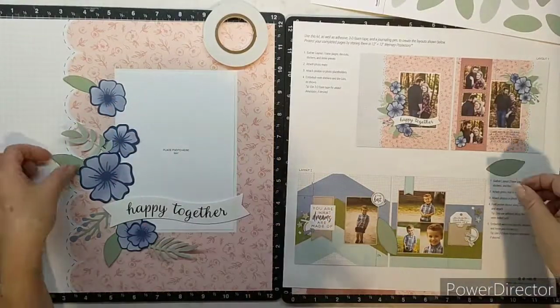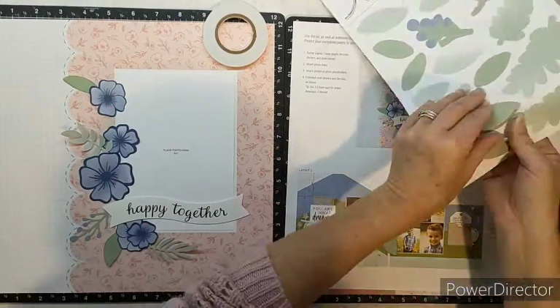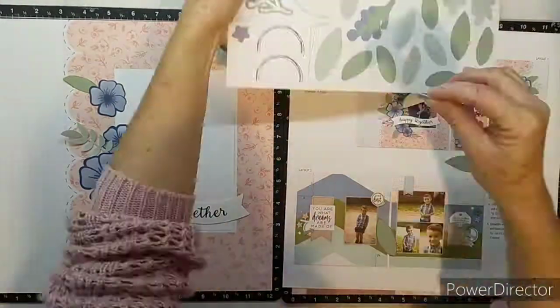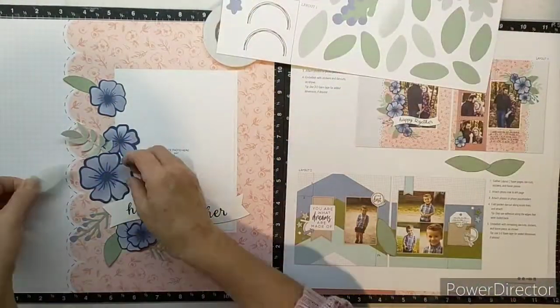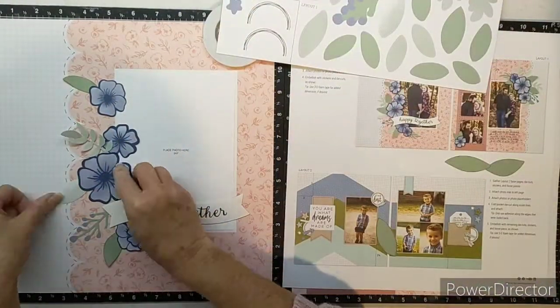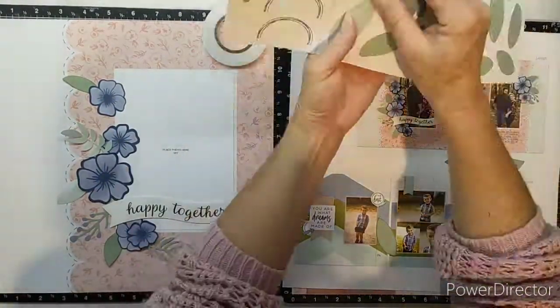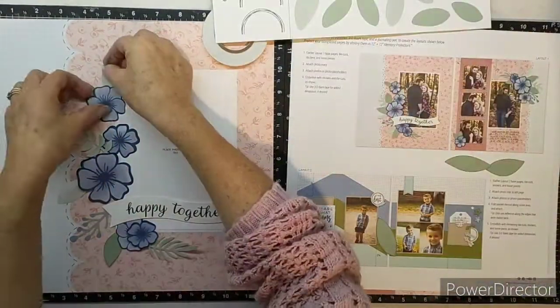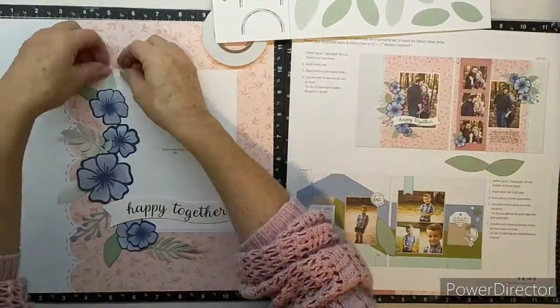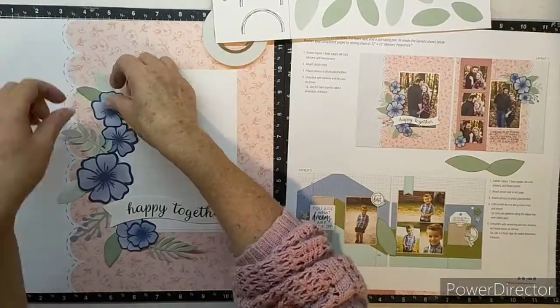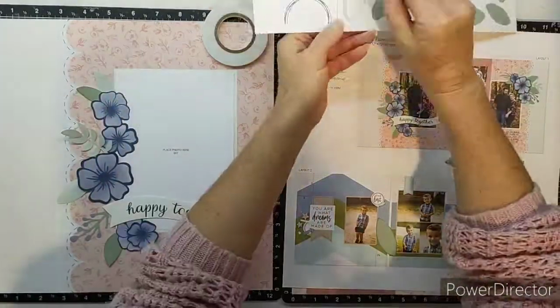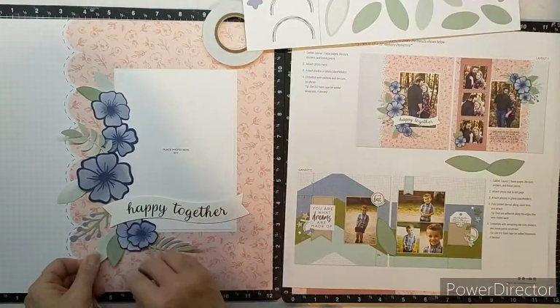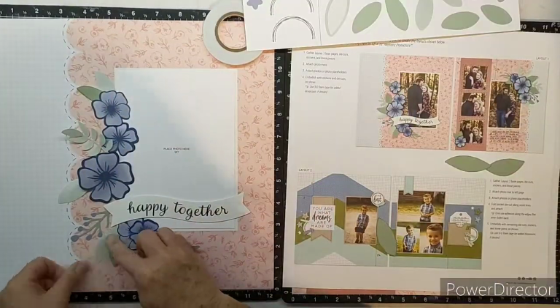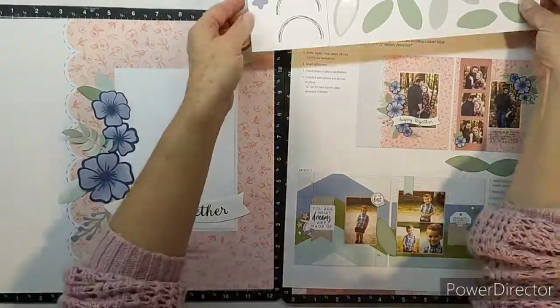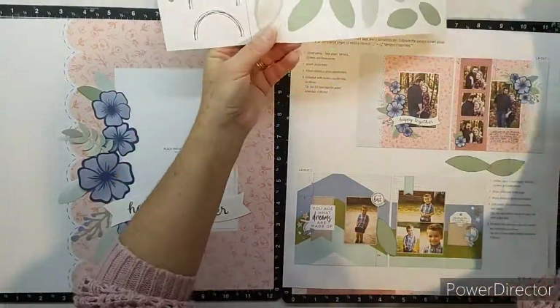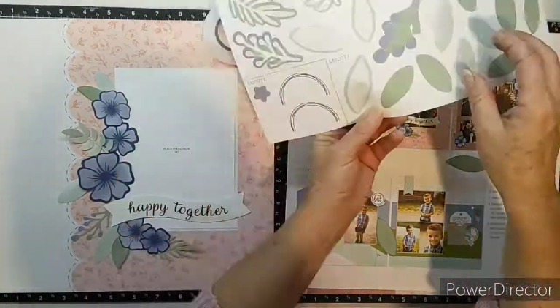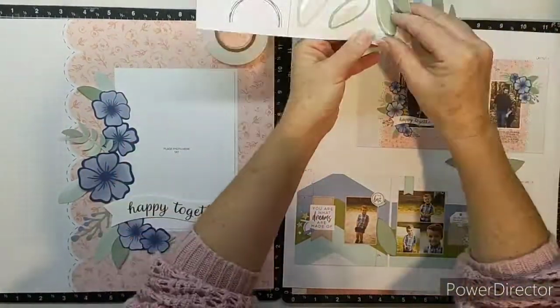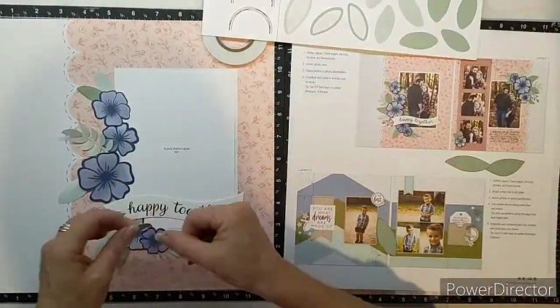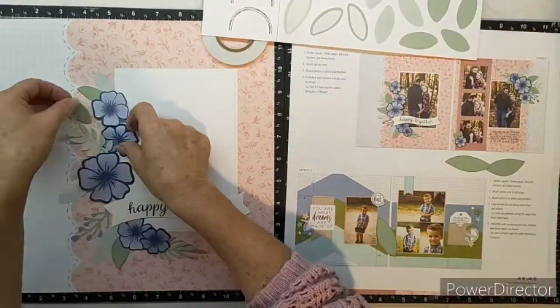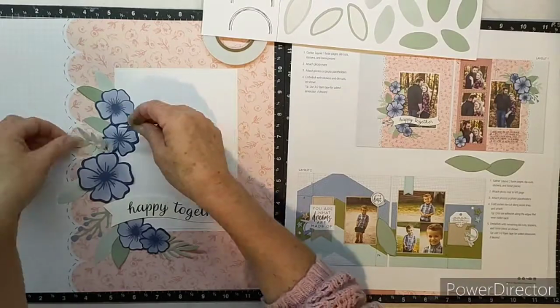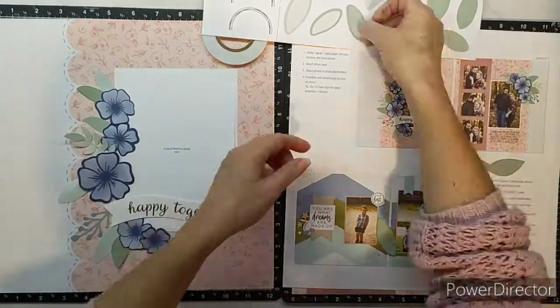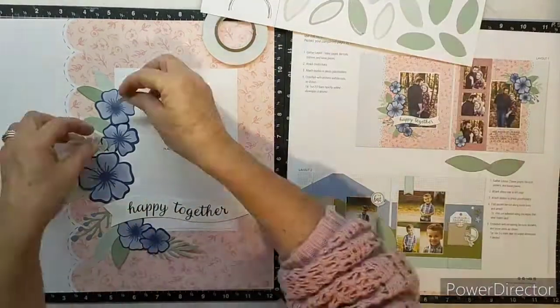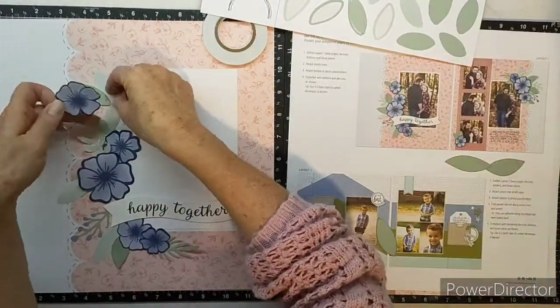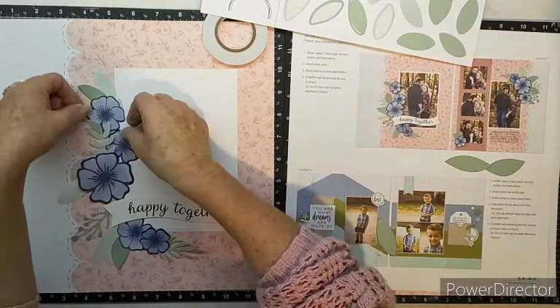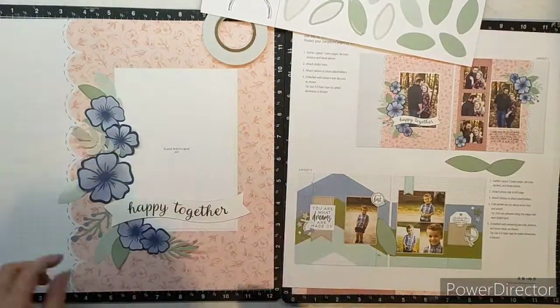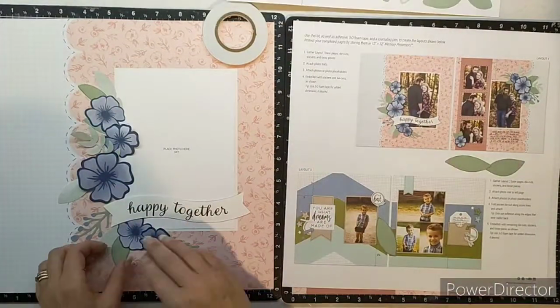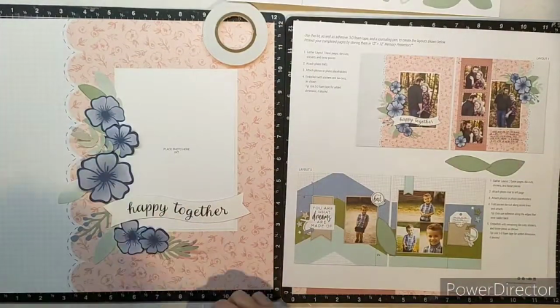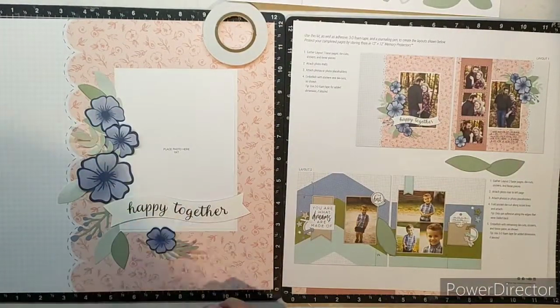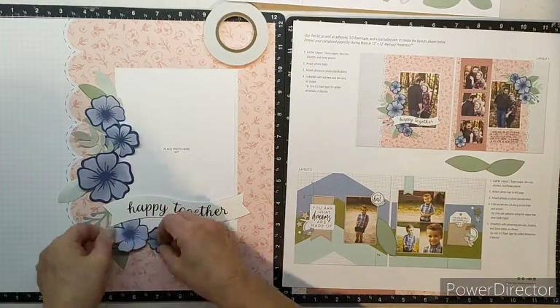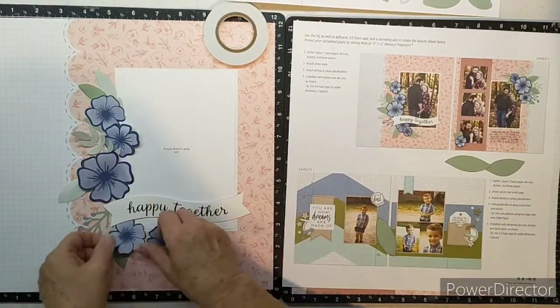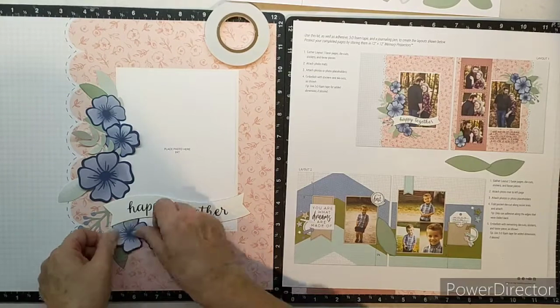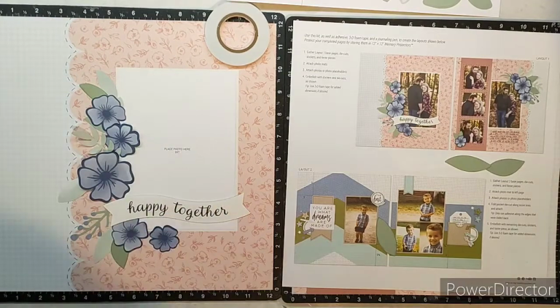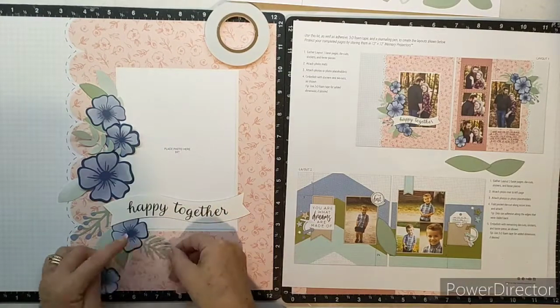This little kit has got so many gorgeous flowers in it. It has got our bluebell and sapphire color range in these flowers, which is such a delightful combination. And also the leaves are more of a sage look, which is one of my favorite greens — it's a lovely soft color.